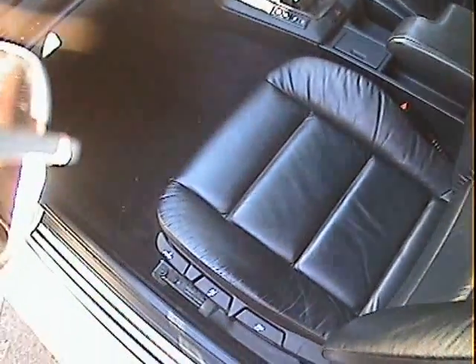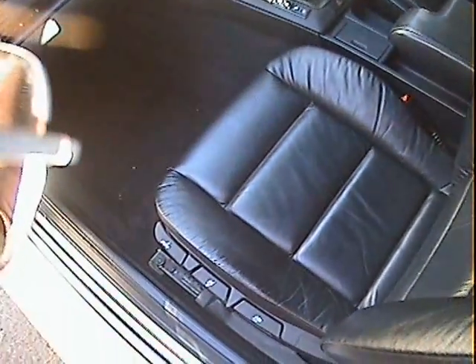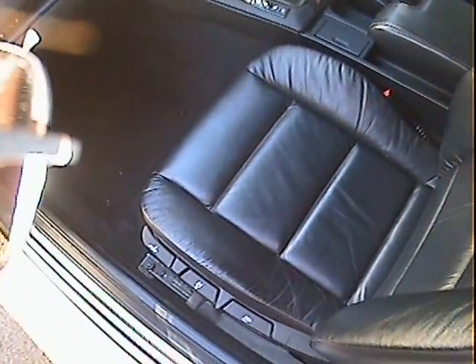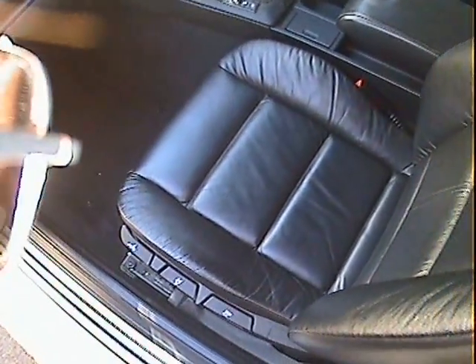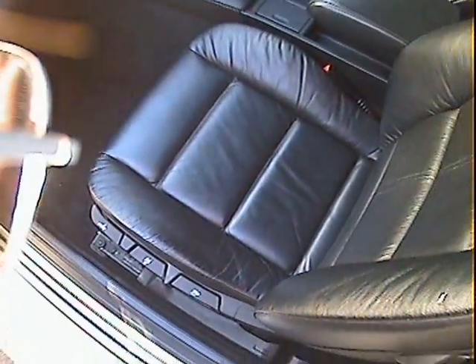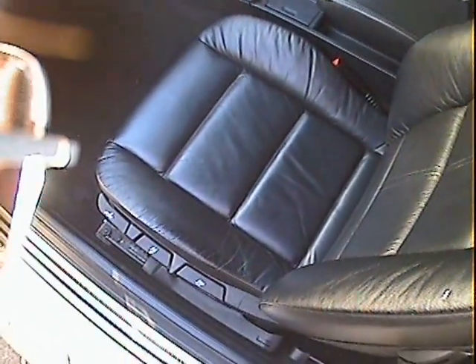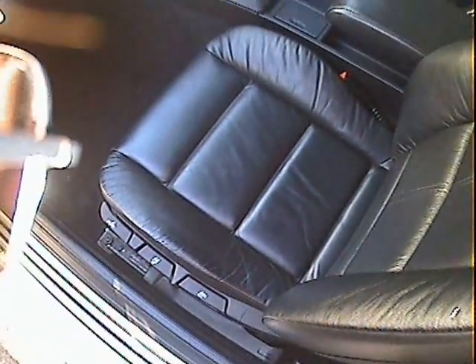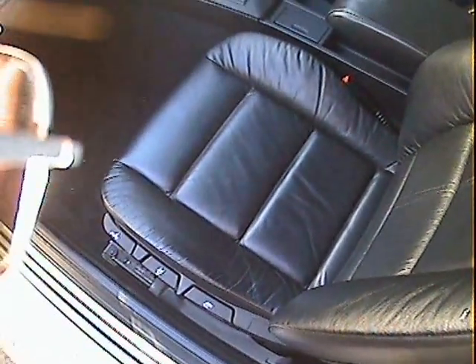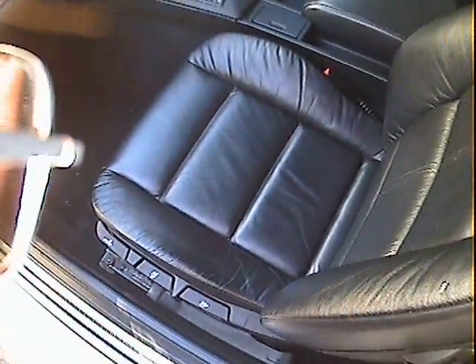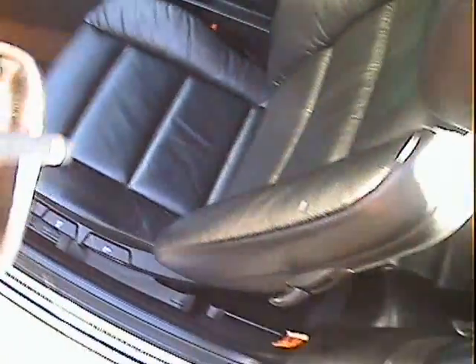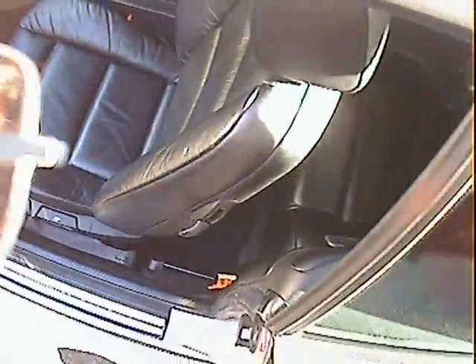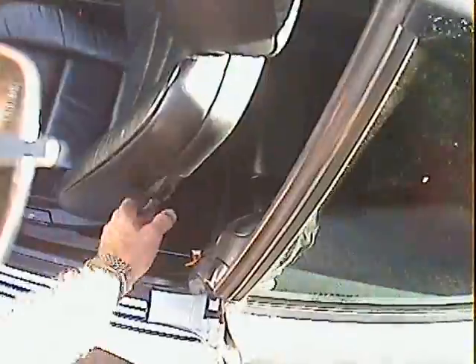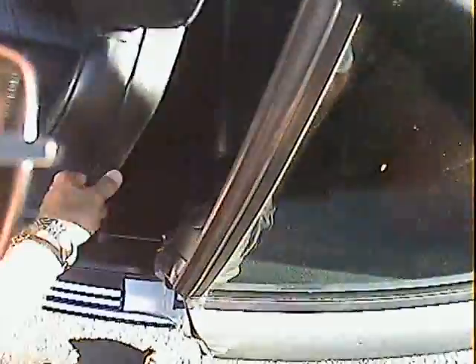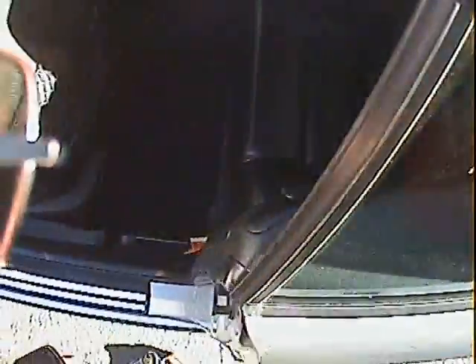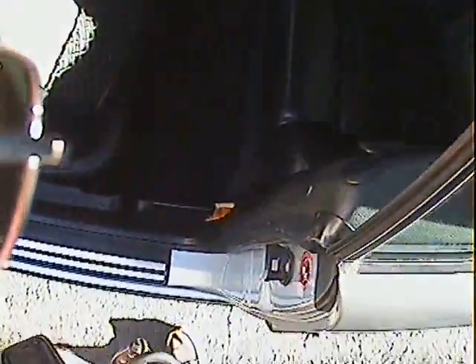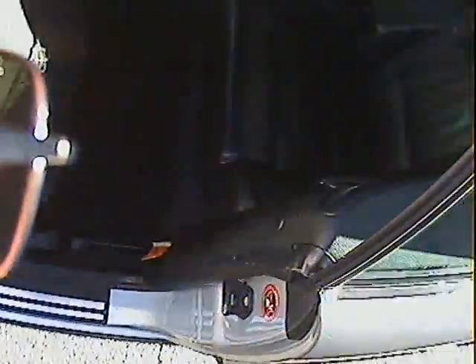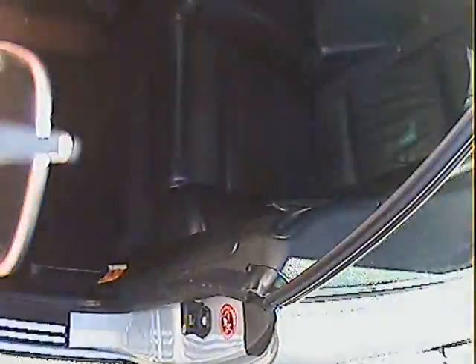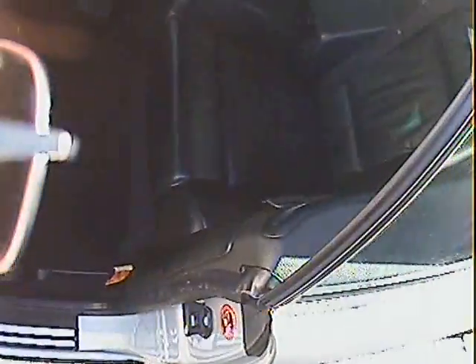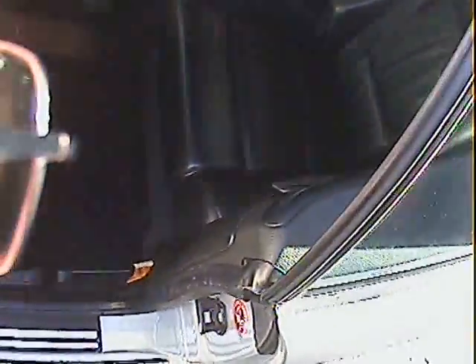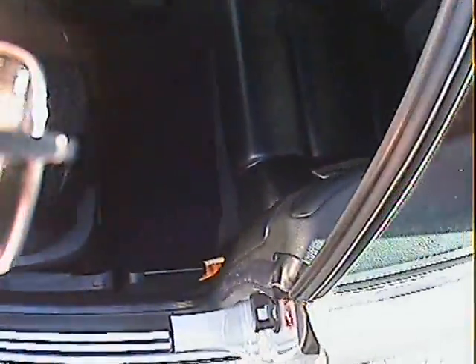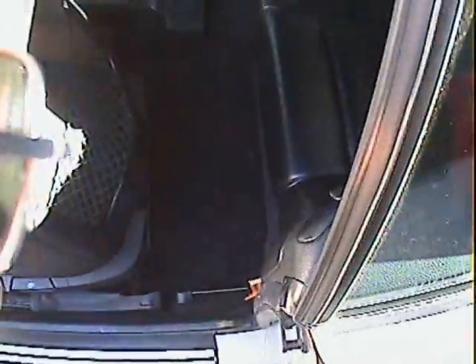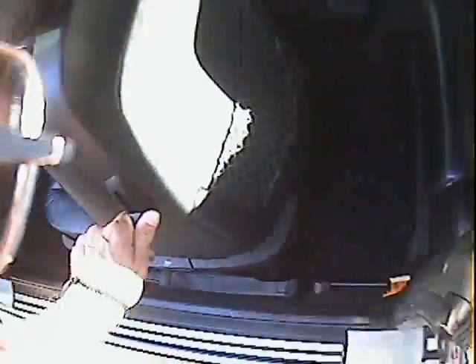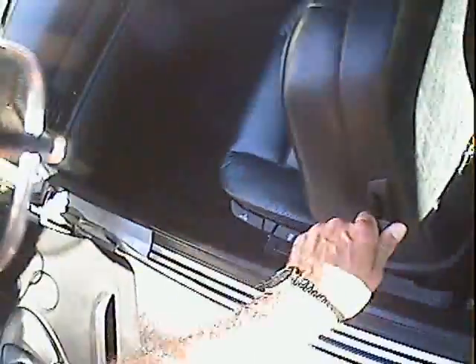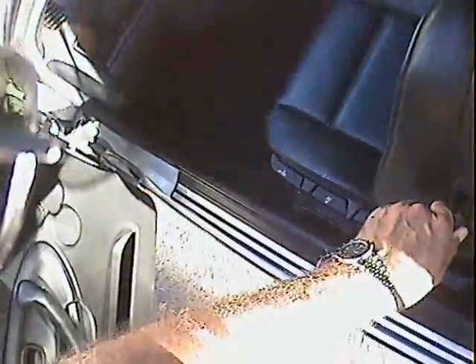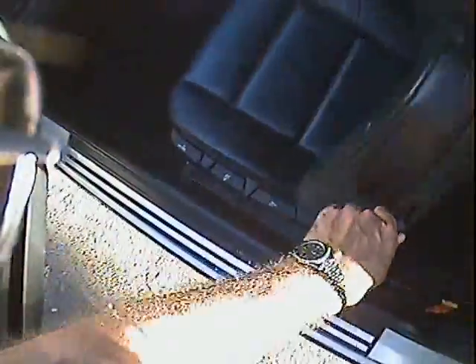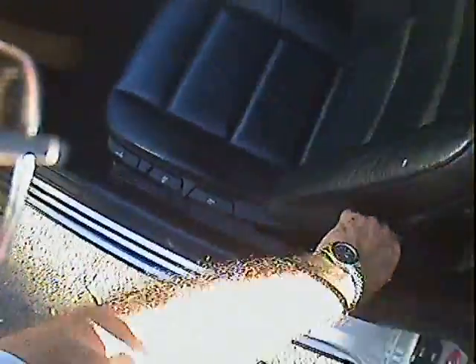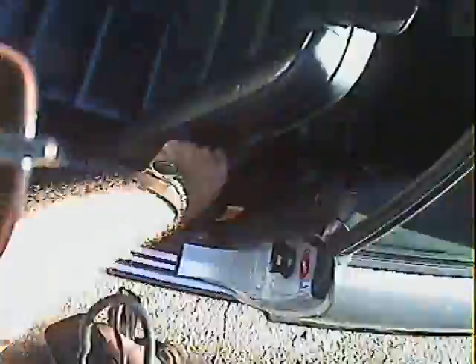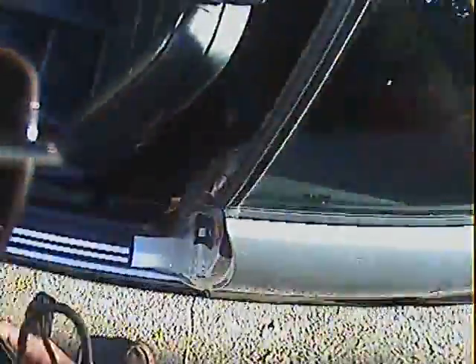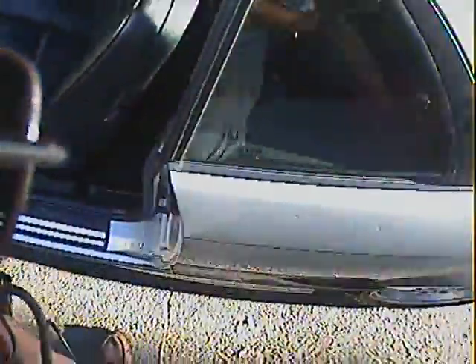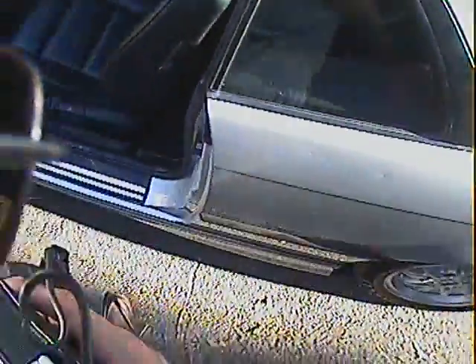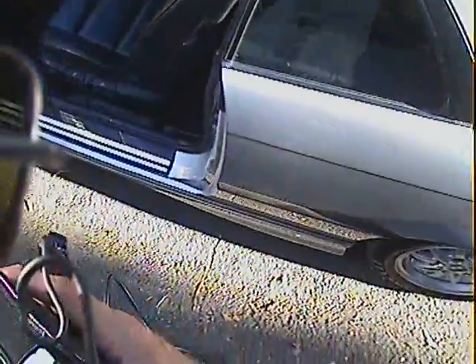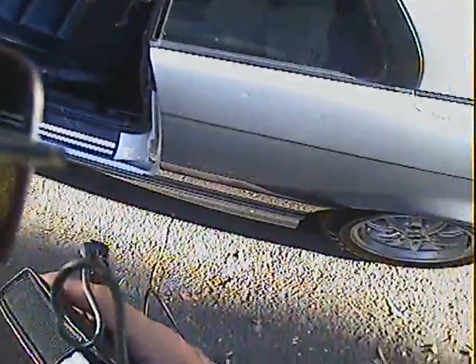Personally, I'd remove that hands-free kit because it gets in the way when you're reversing. All very, very nice in the back as well. Doesn't need a valet — it's all been done. Shouldn't think it's hardly been sat in.